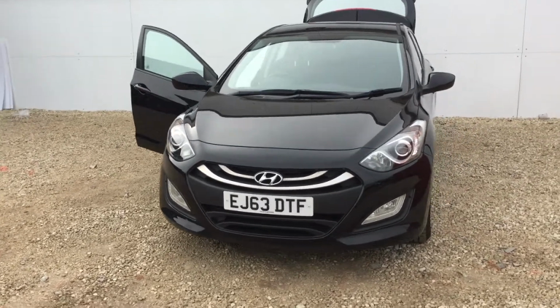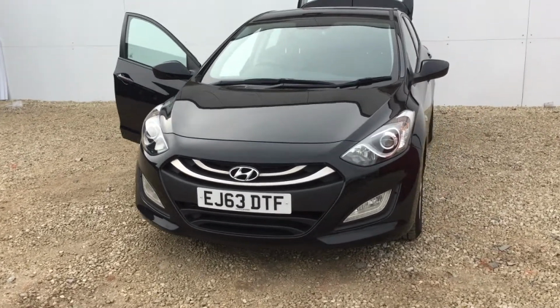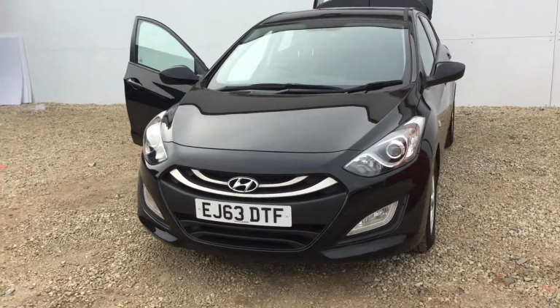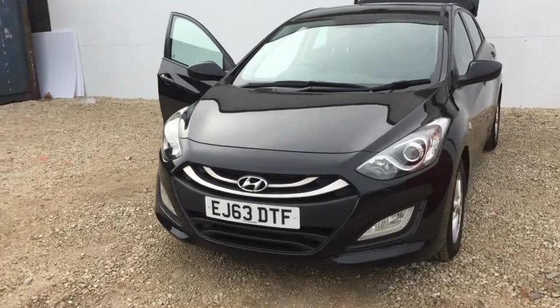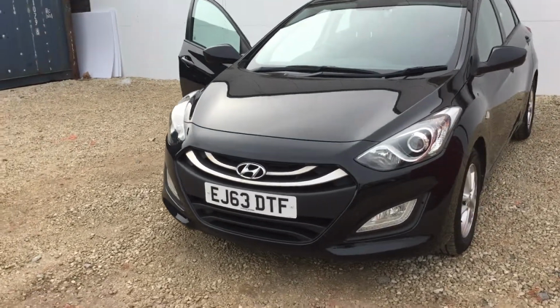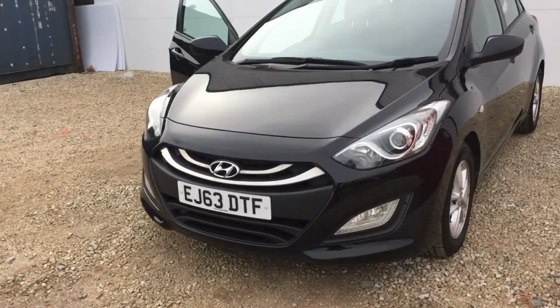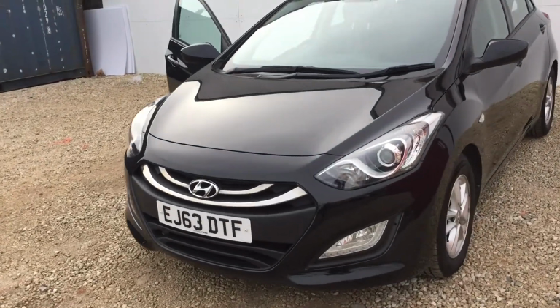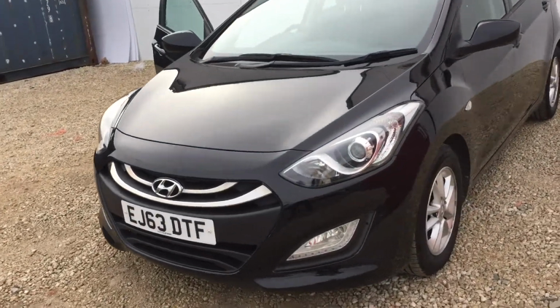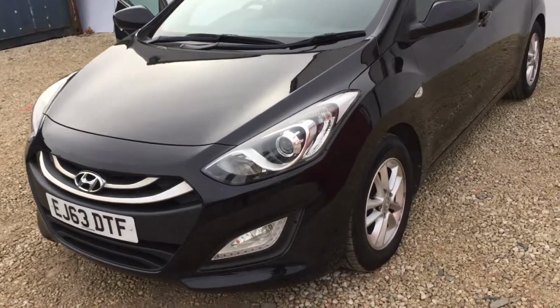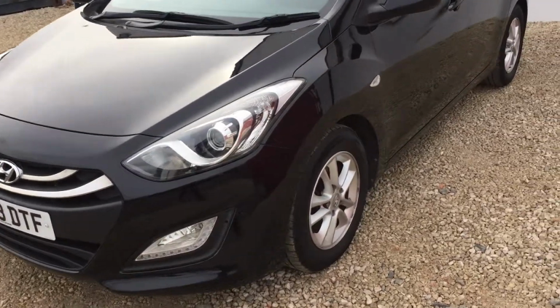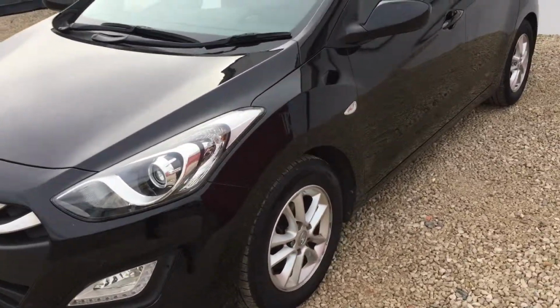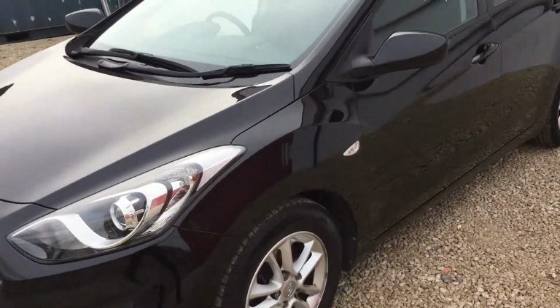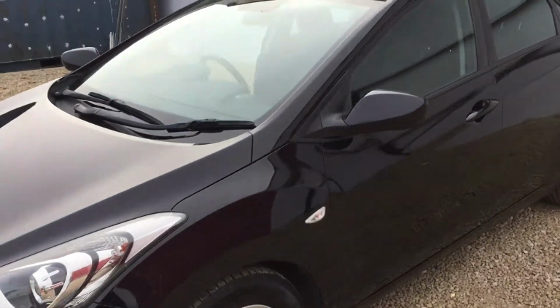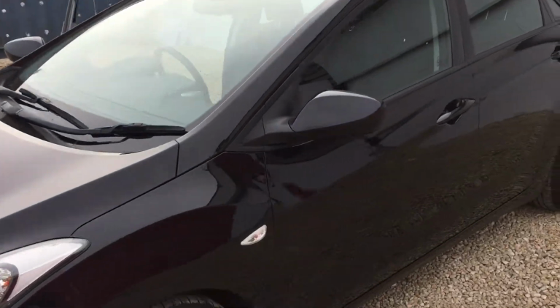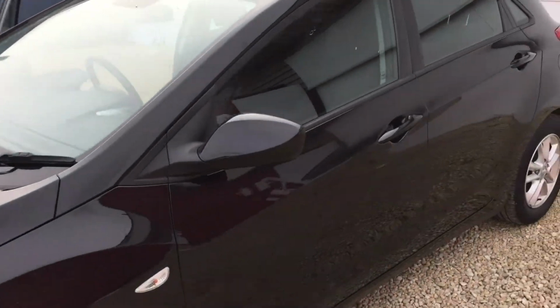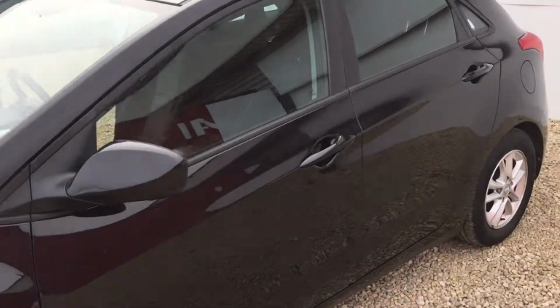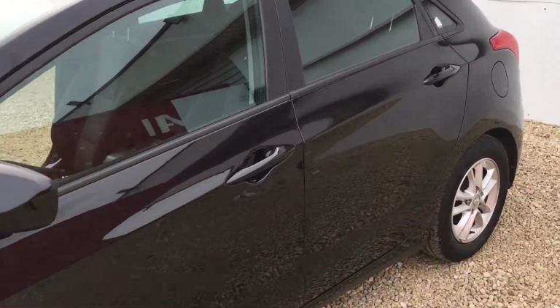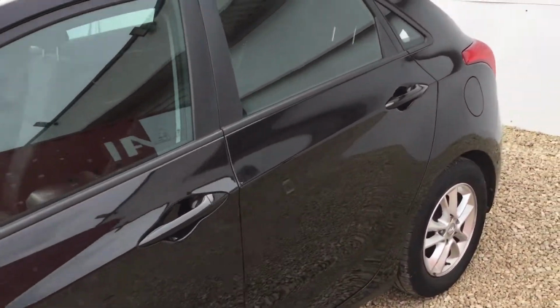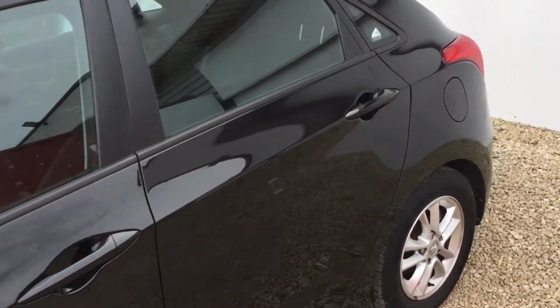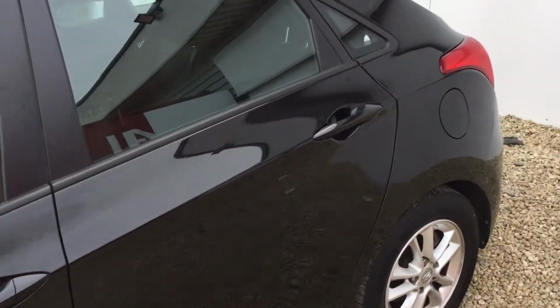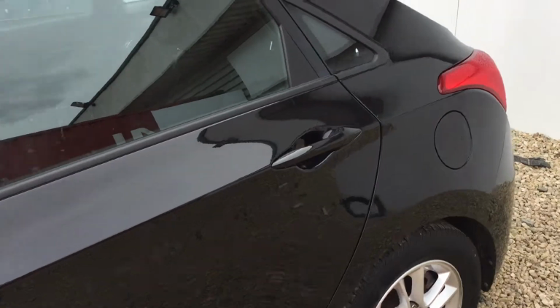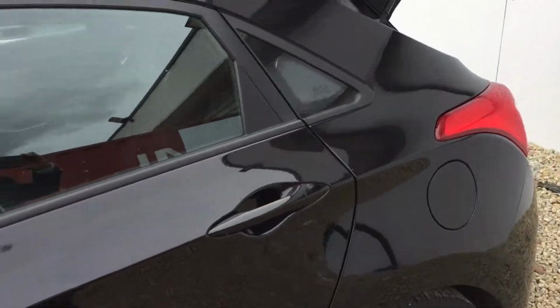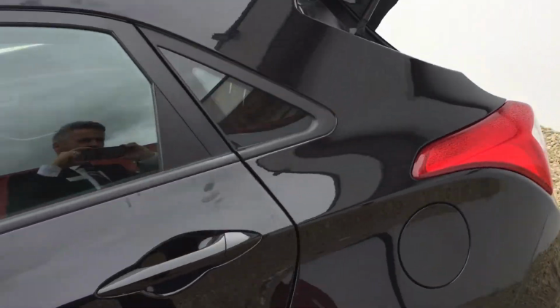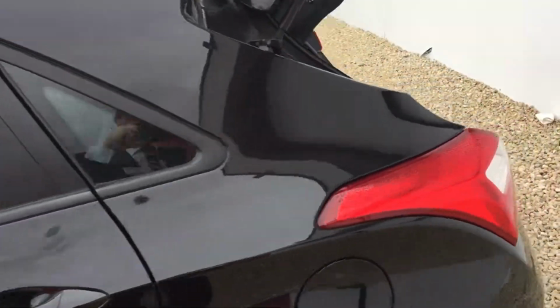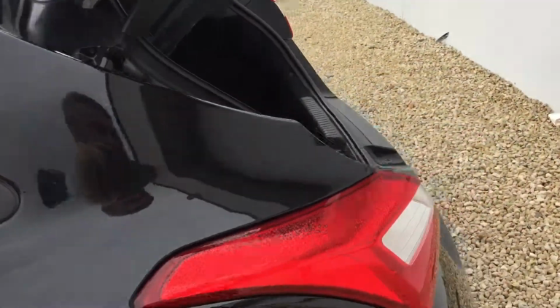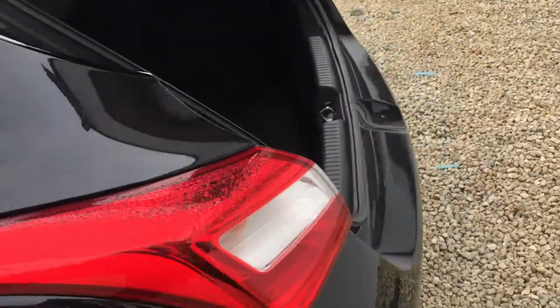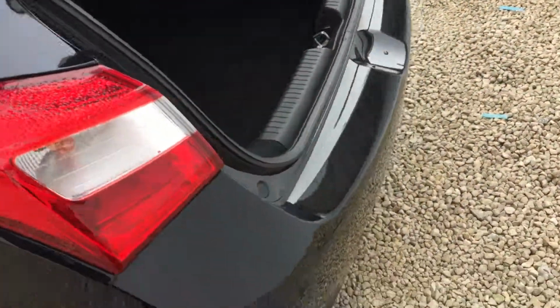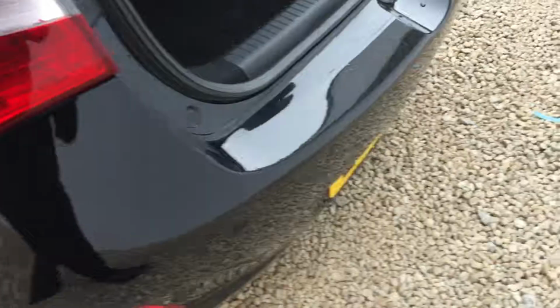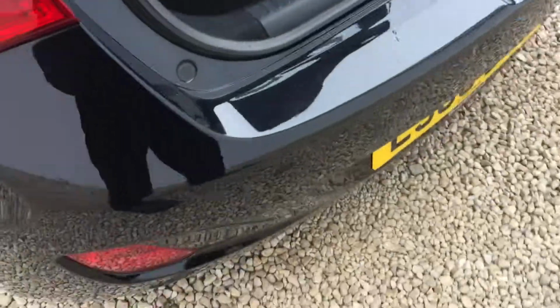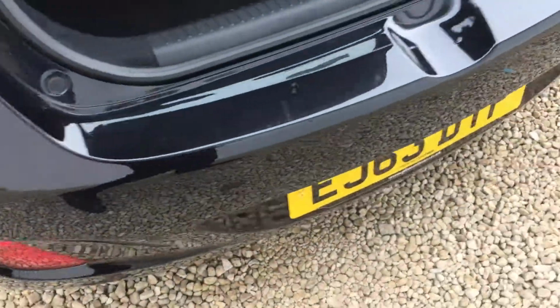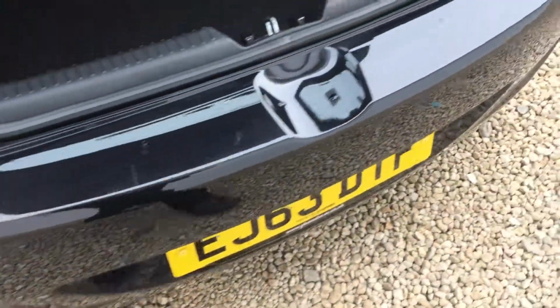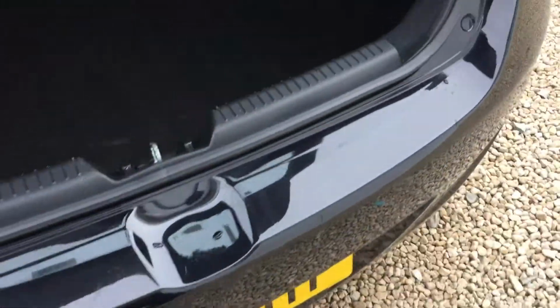We have the LED daytime running lights at the front of the car, the lovely alloy wheels, and the car comes in a beautiful metallic black paint. As we head towards the back of the car, we have the rear parking sensors on the back bumper.